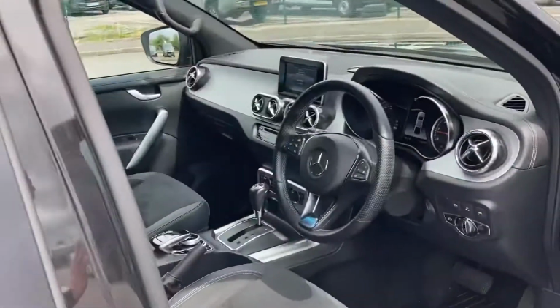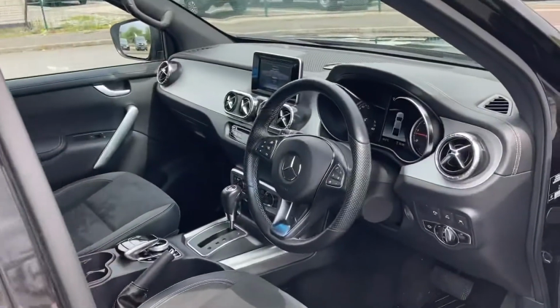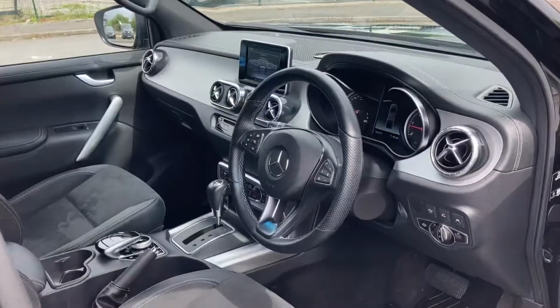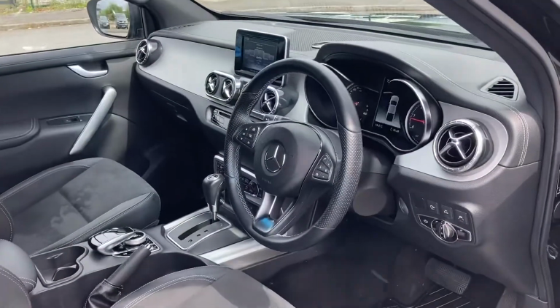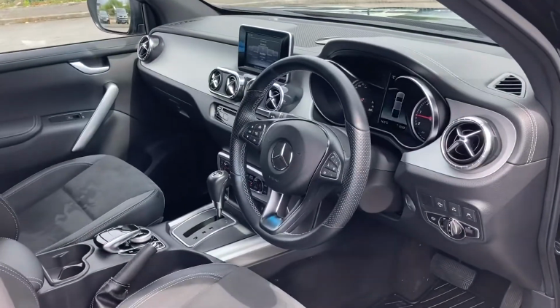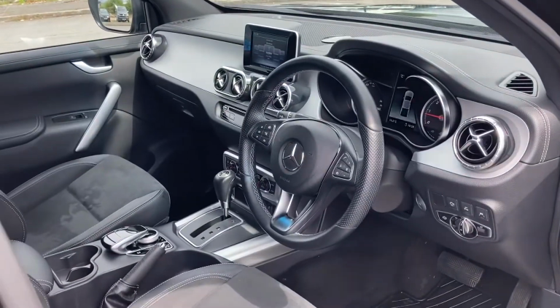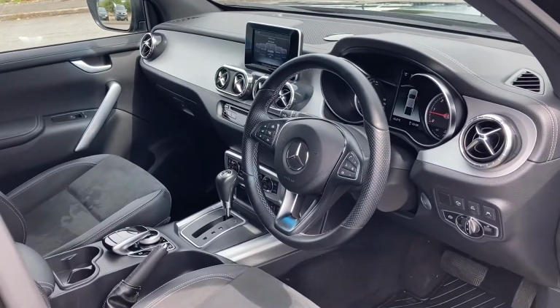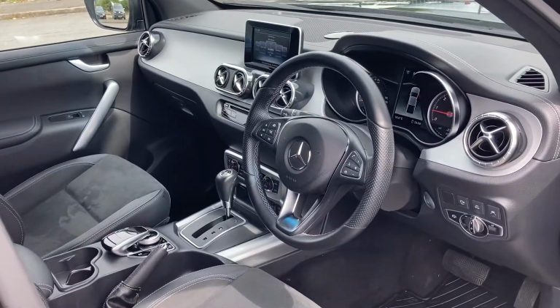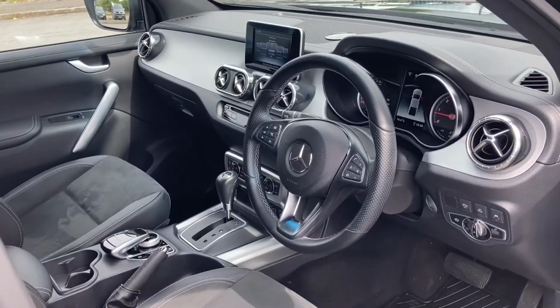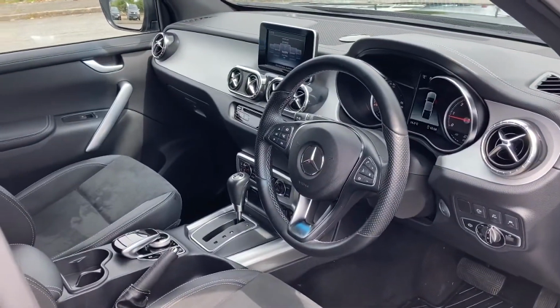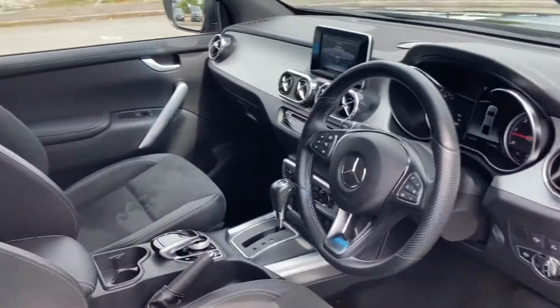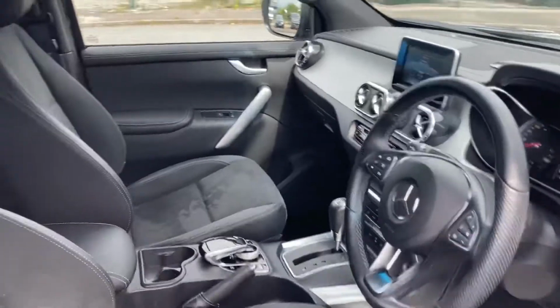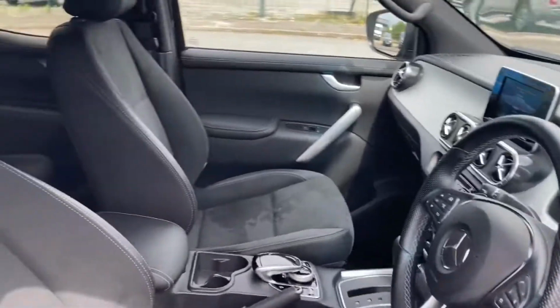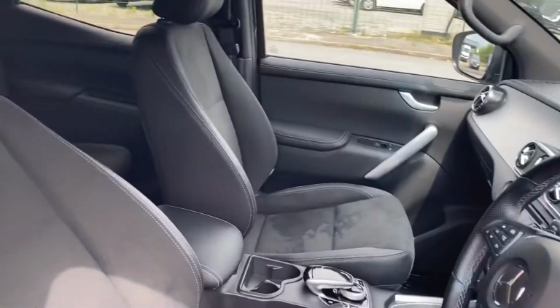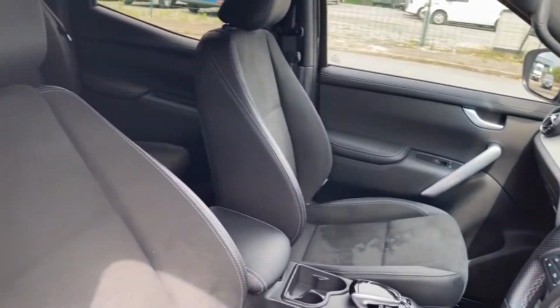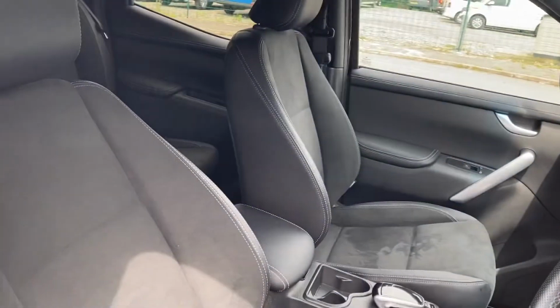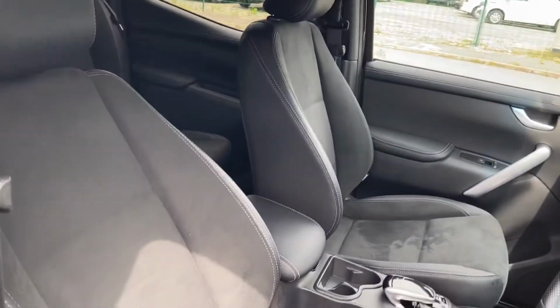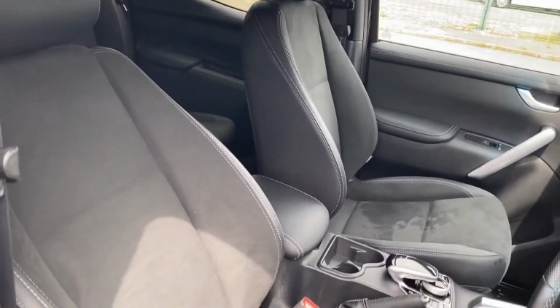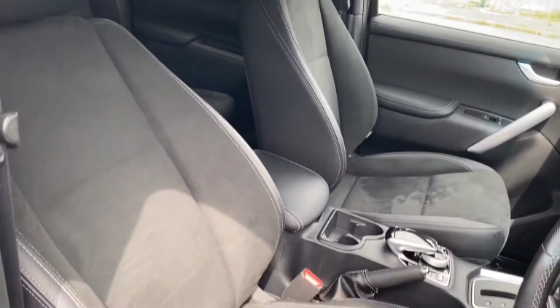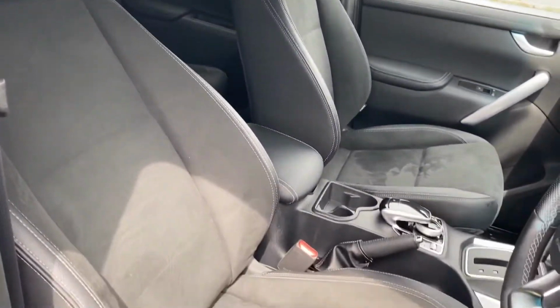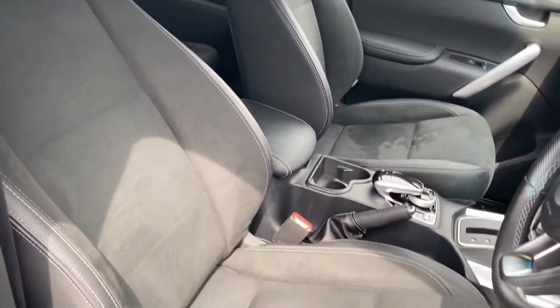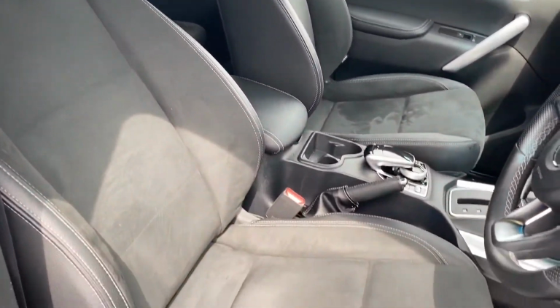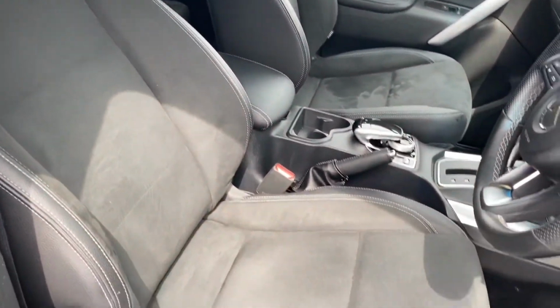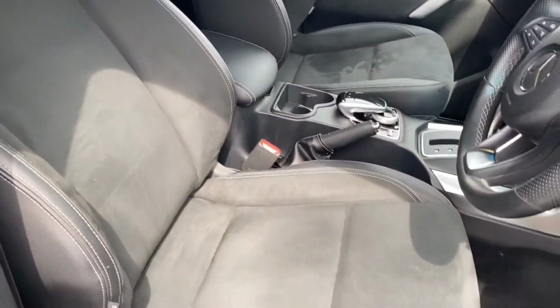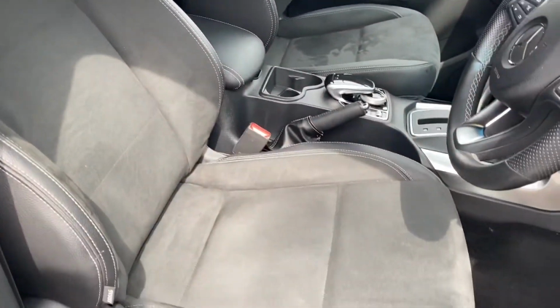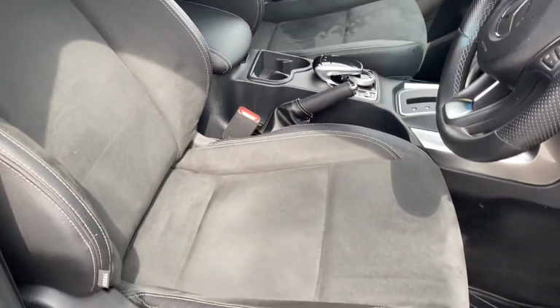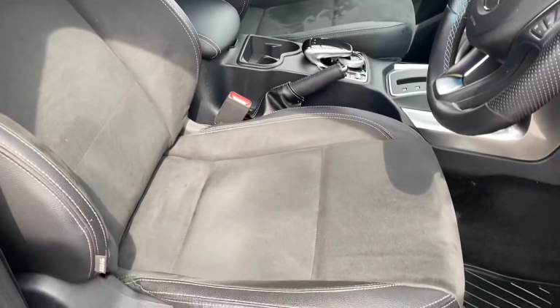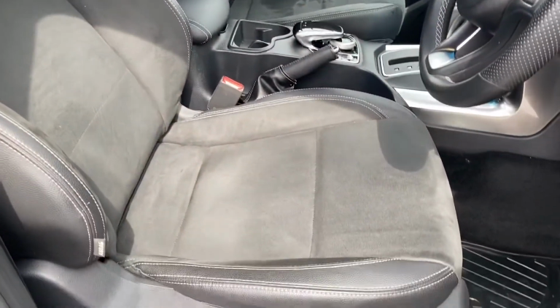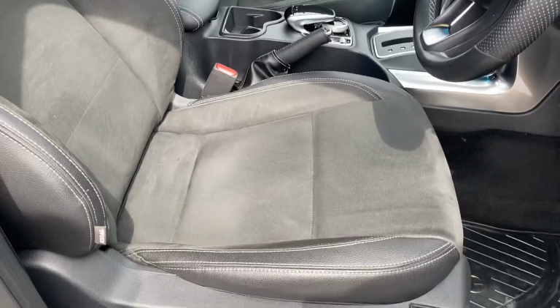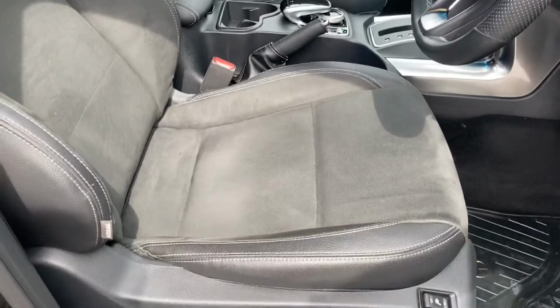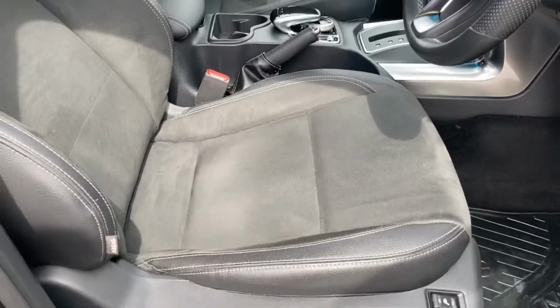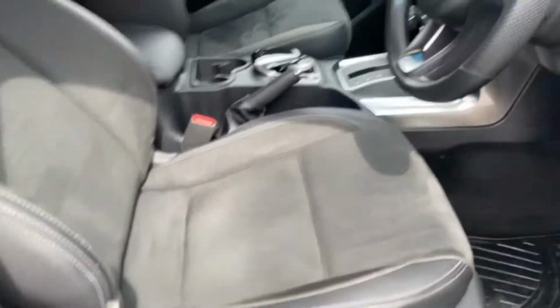Taking a look from the driver's side, as you can see, the interior of this vehicle is in very good condition. Very comfortable seats offering plenty of side support as well.